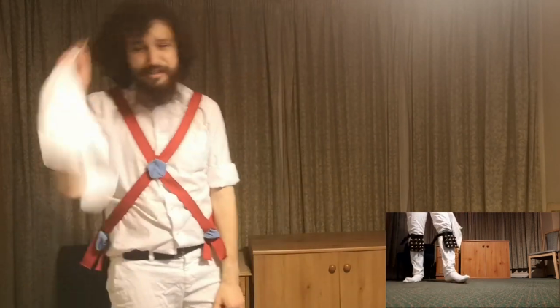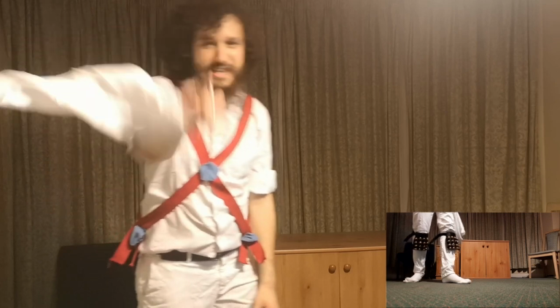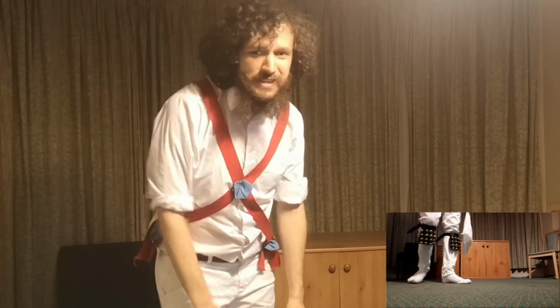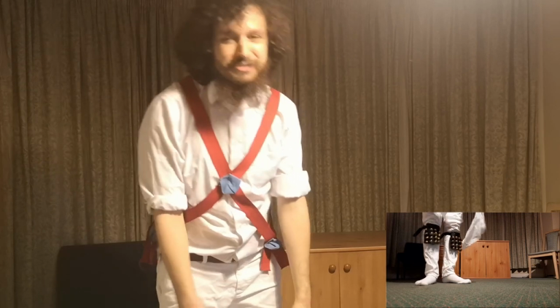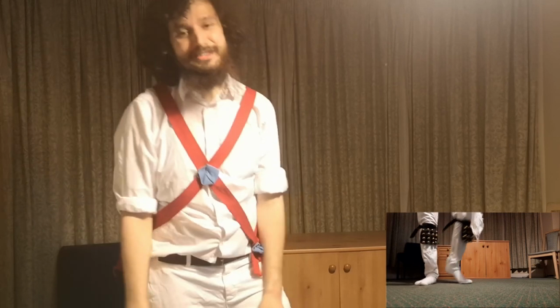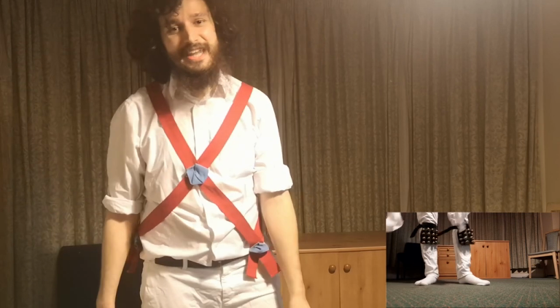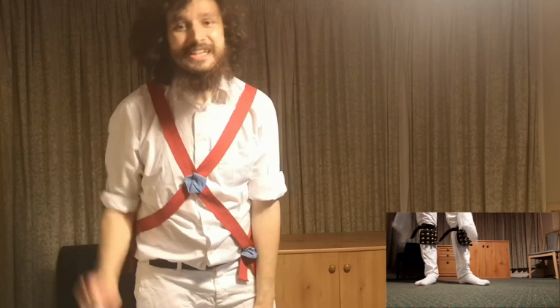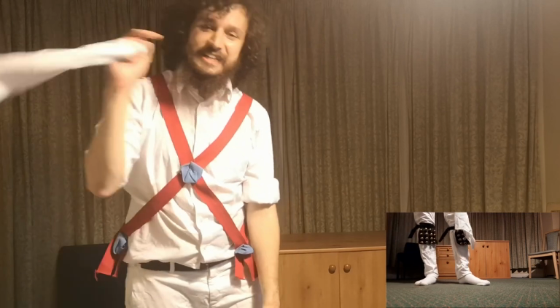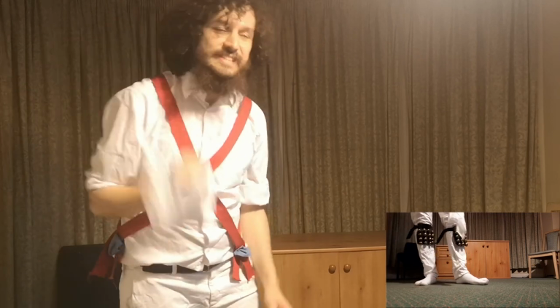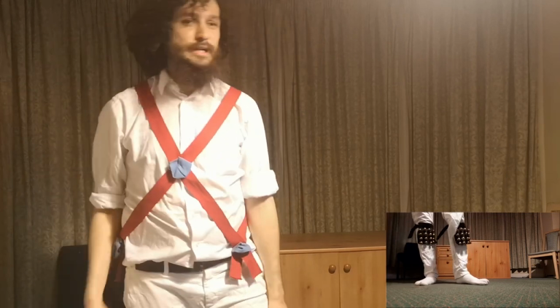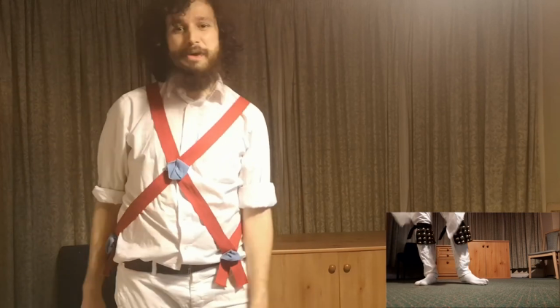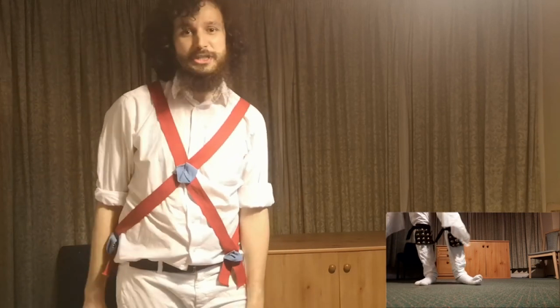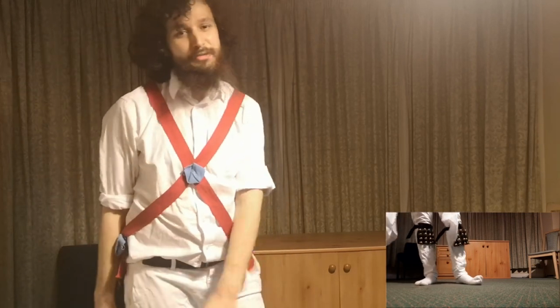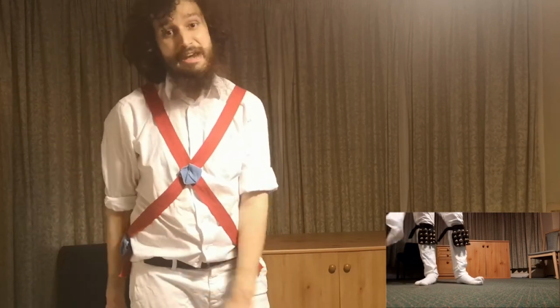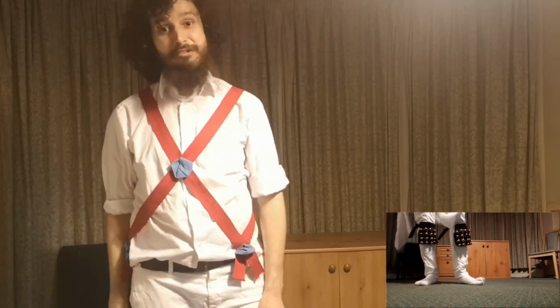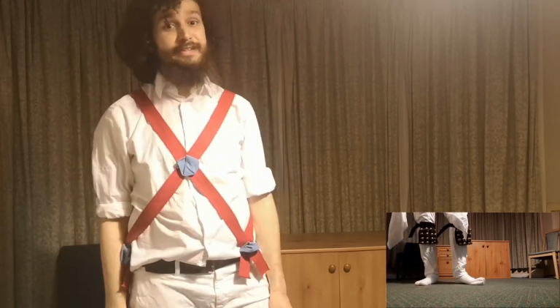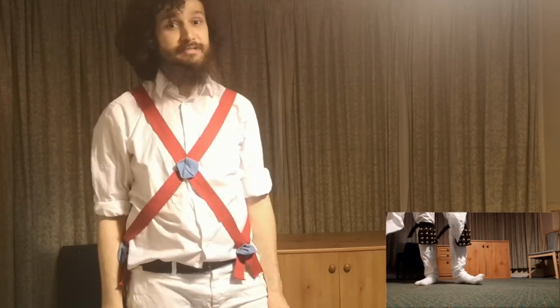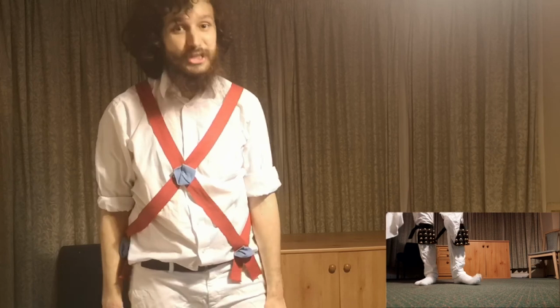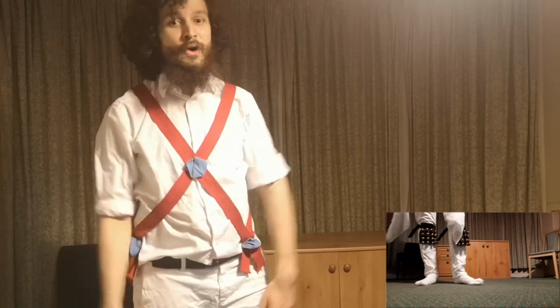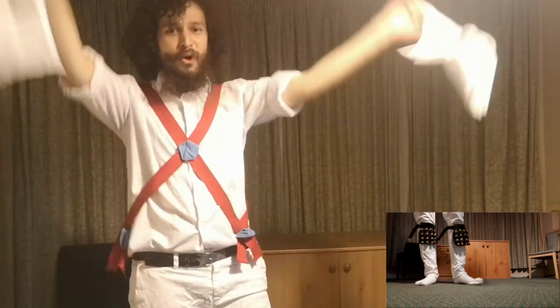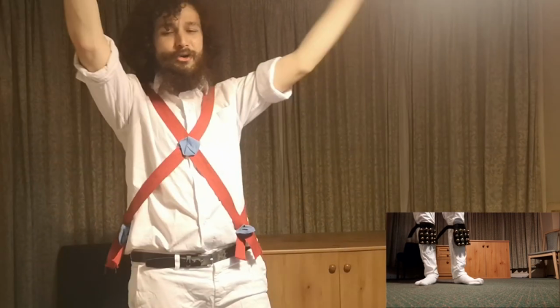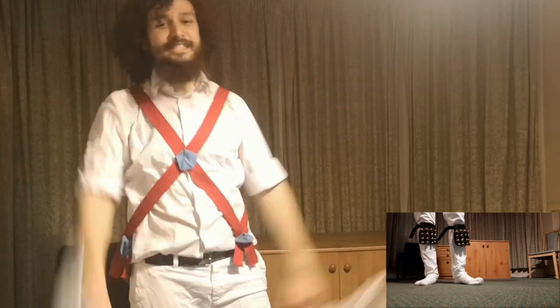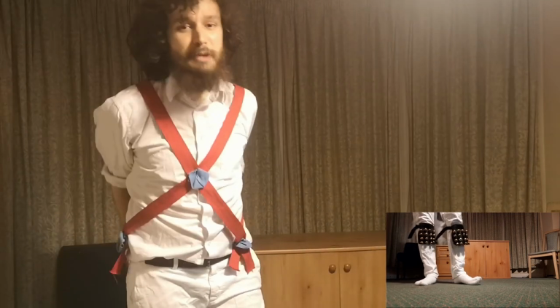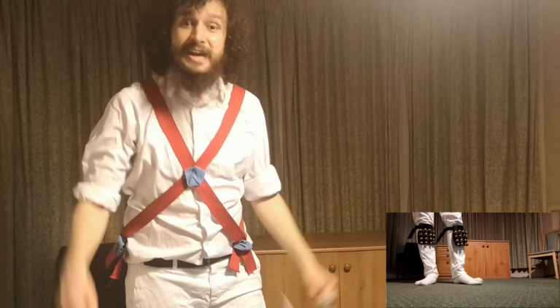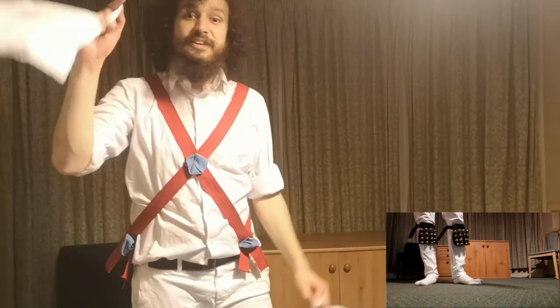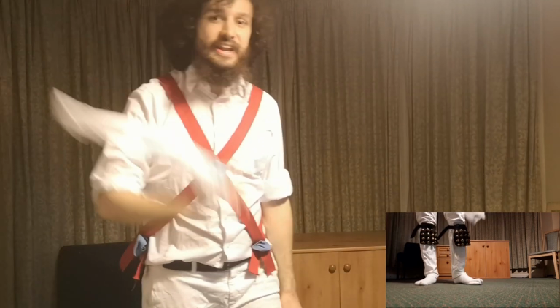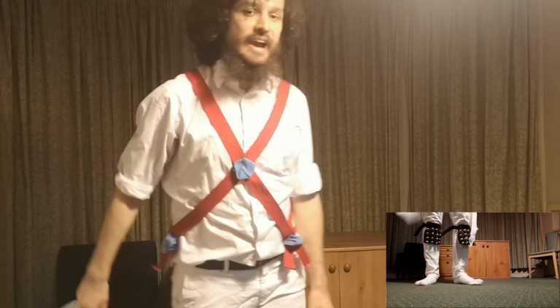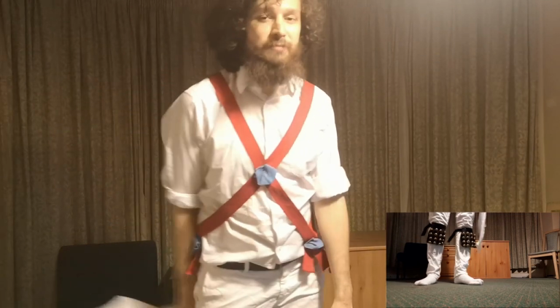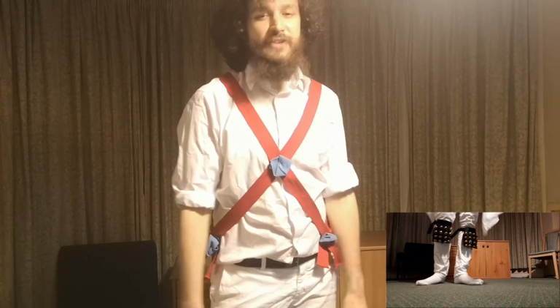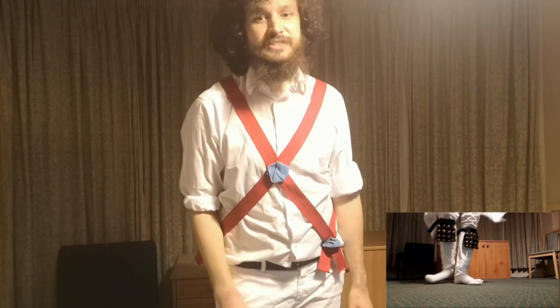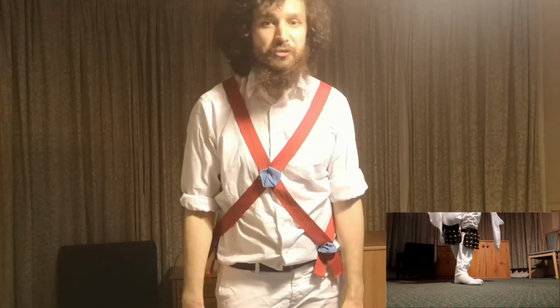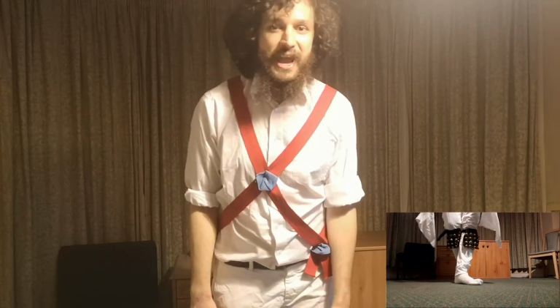If you take a video of yourself doing that and send it to us, you'll be in with a chance of winning a £5 Amazon voucher. Send it in by 9am on the 1st of May.